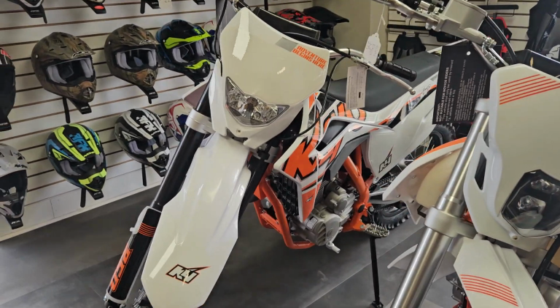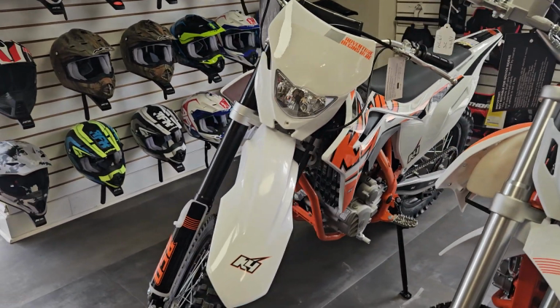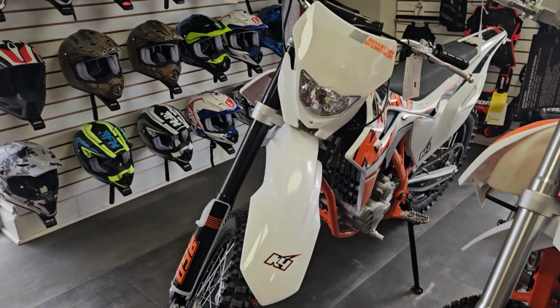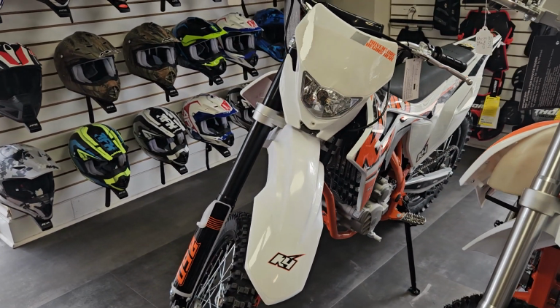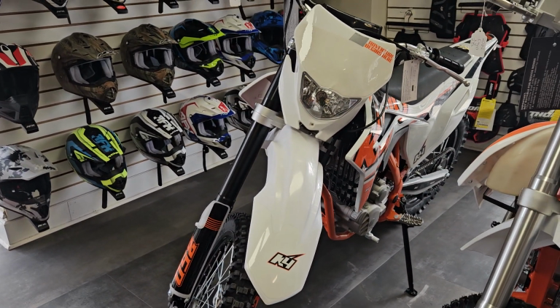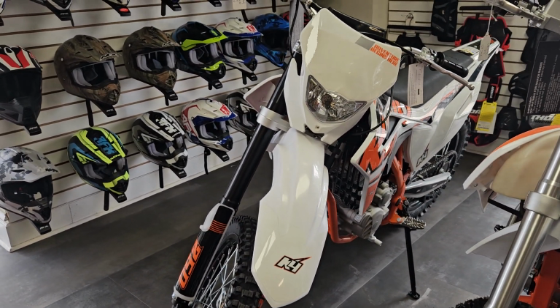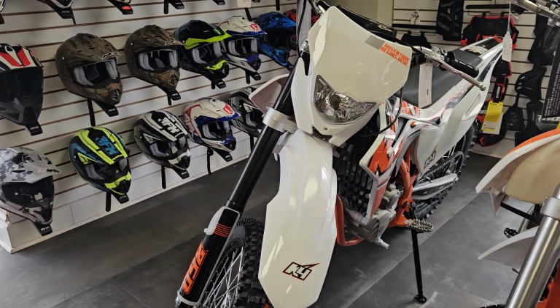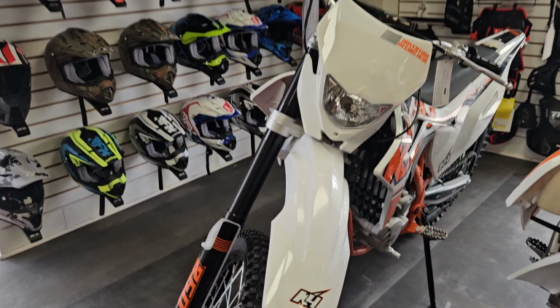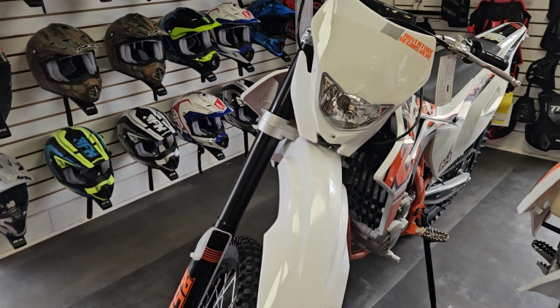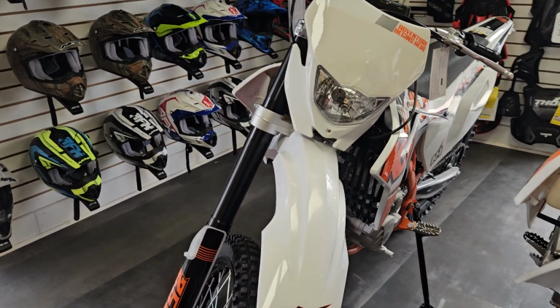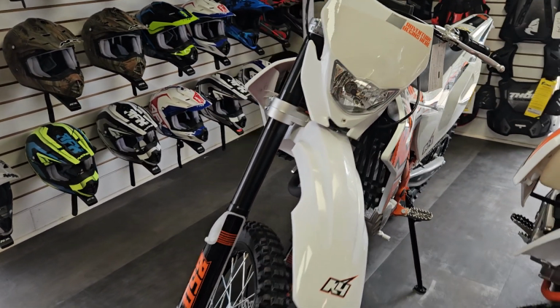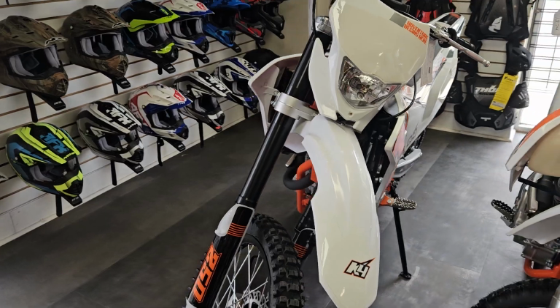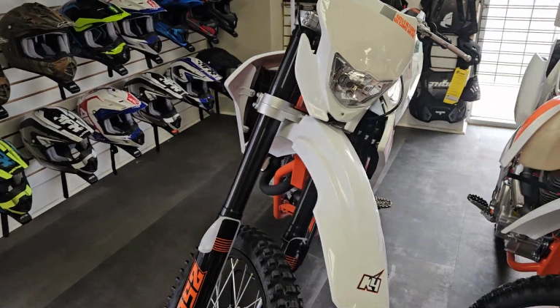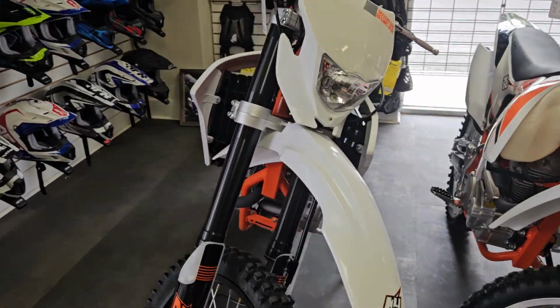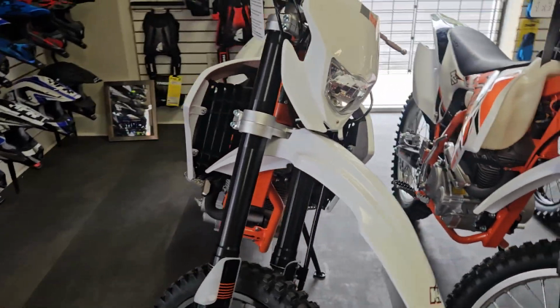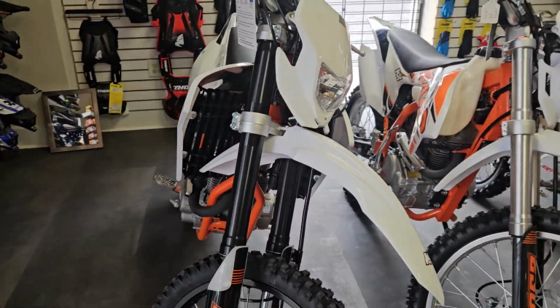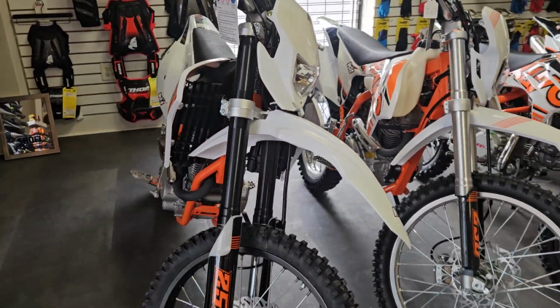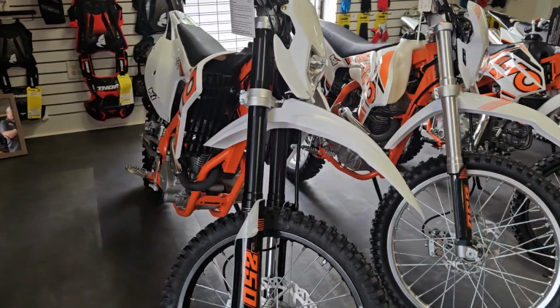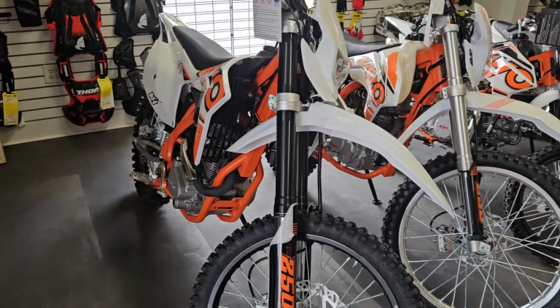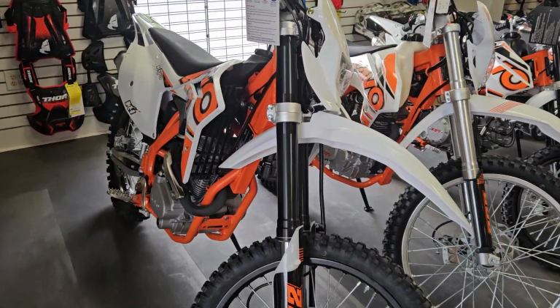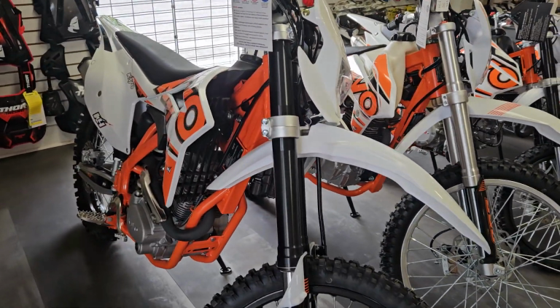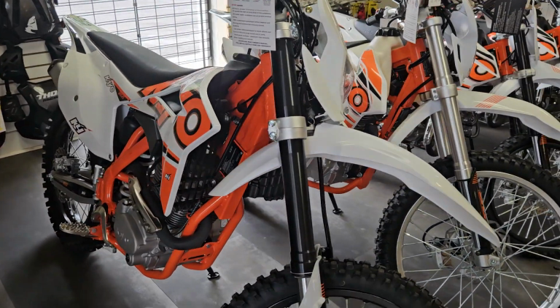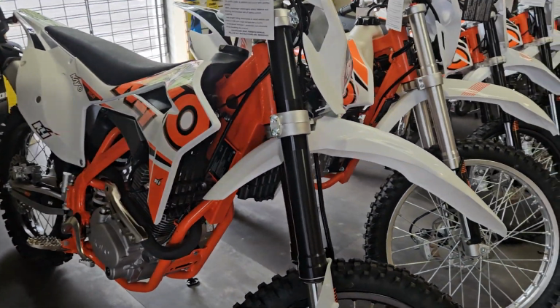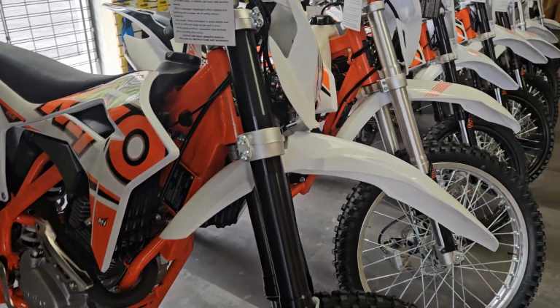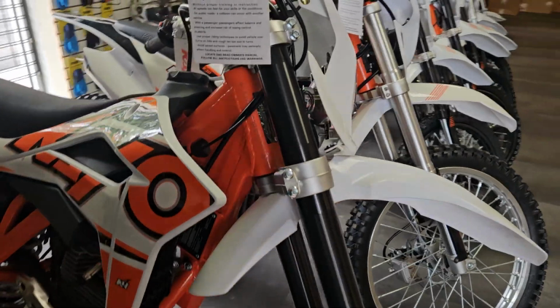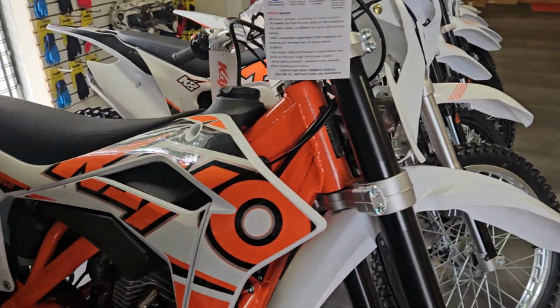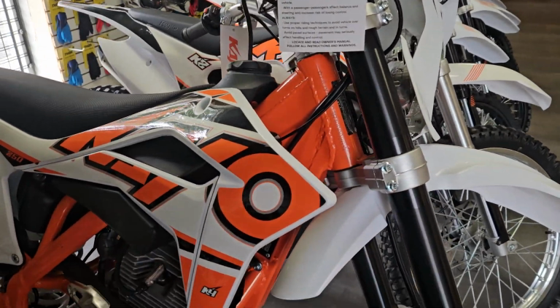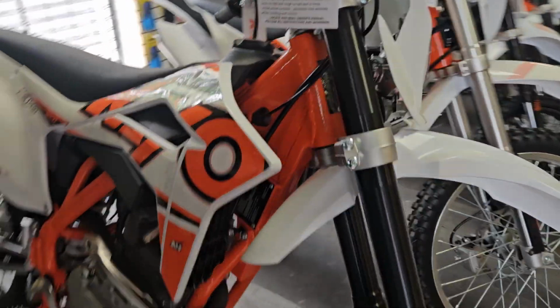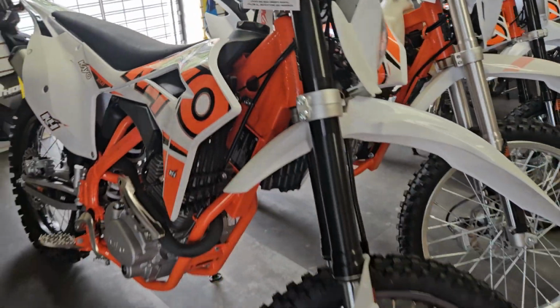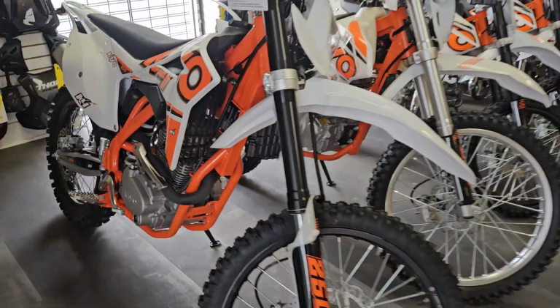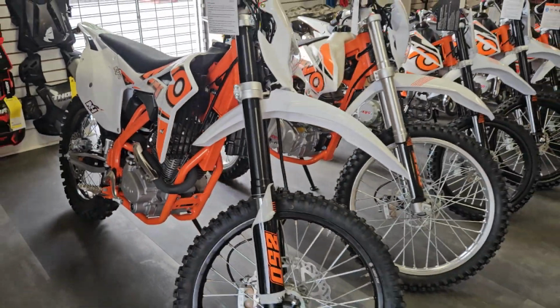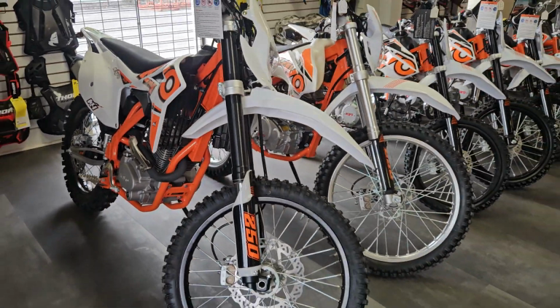Then we move up to the big daddy here, the 250. Also a closeout on these. This is the top of the line we have right now in the KO lineup, on sale as well for $2,699.